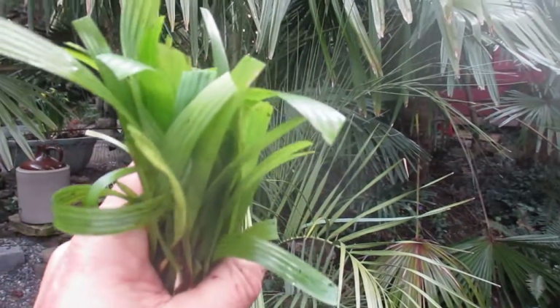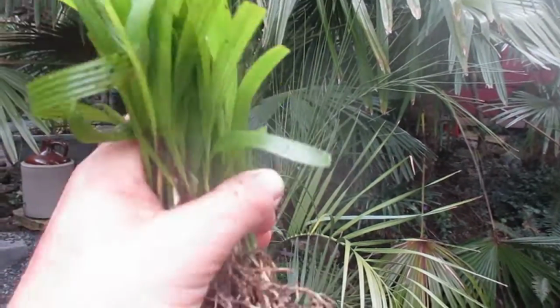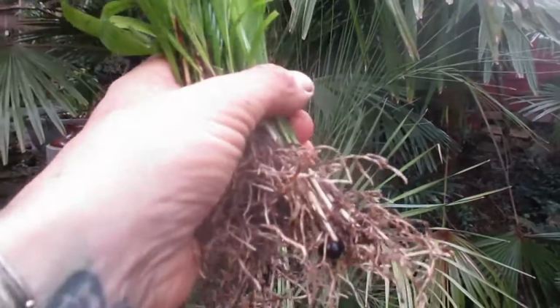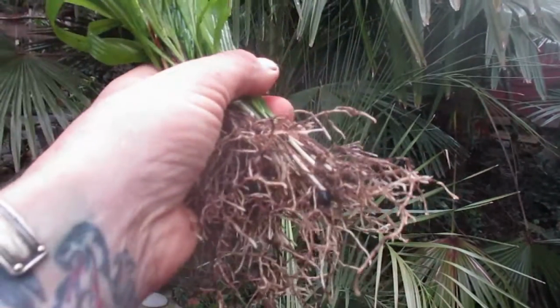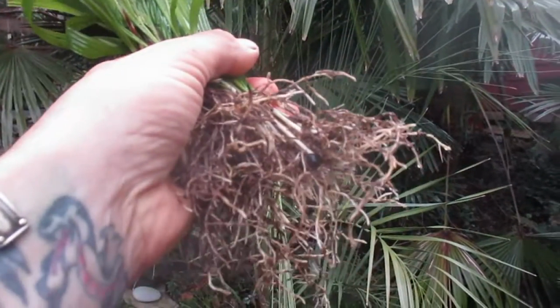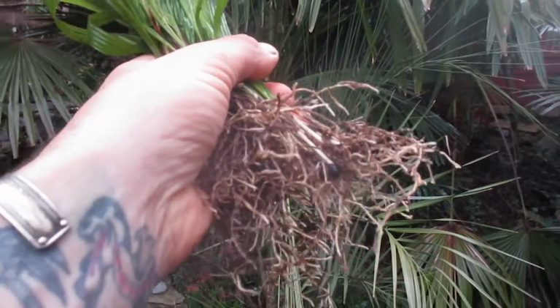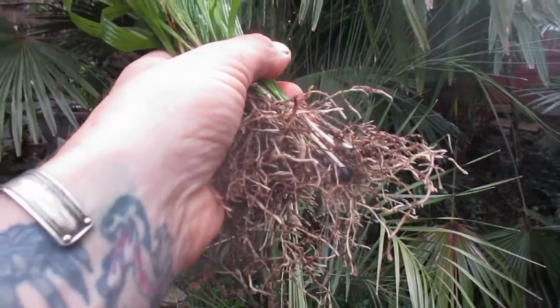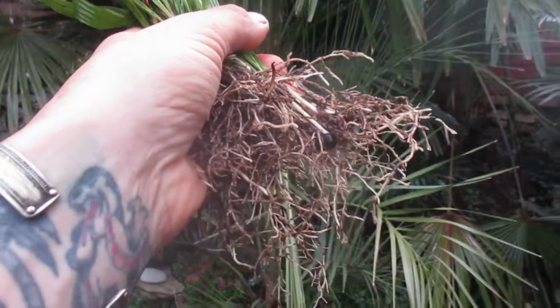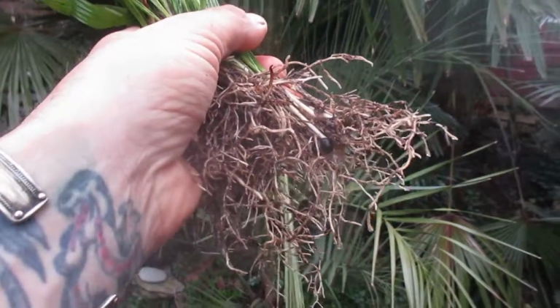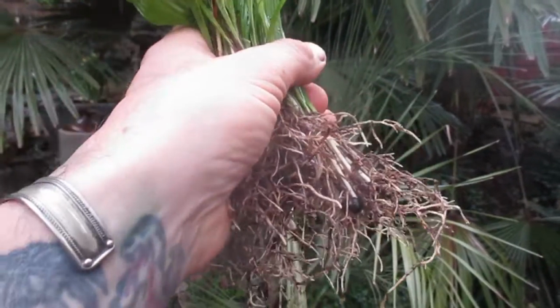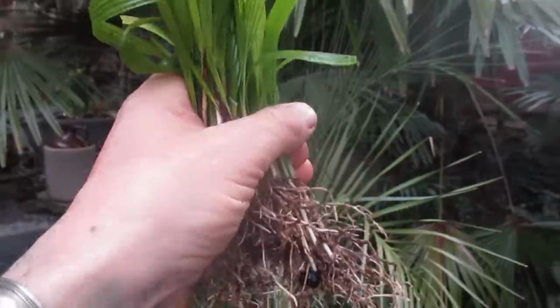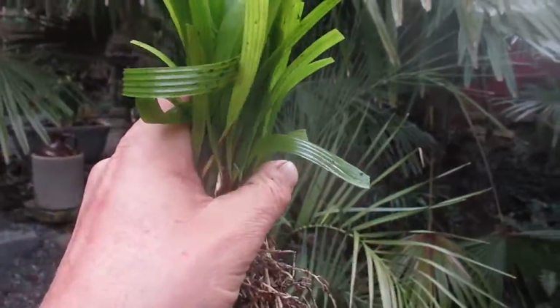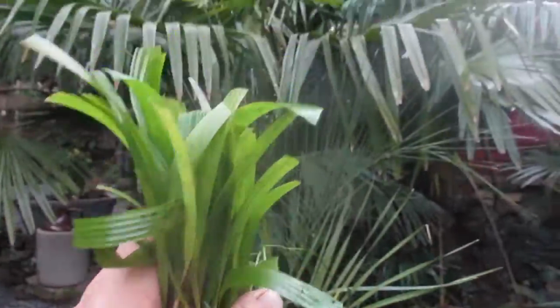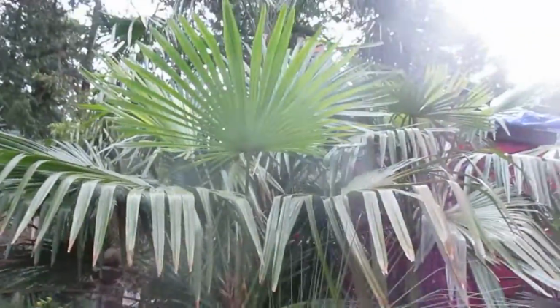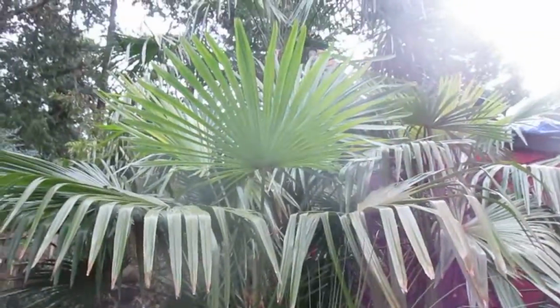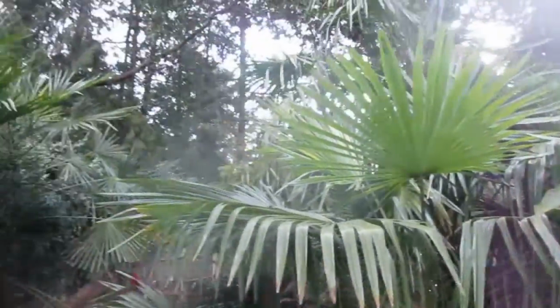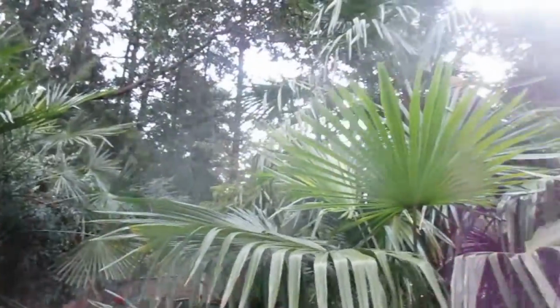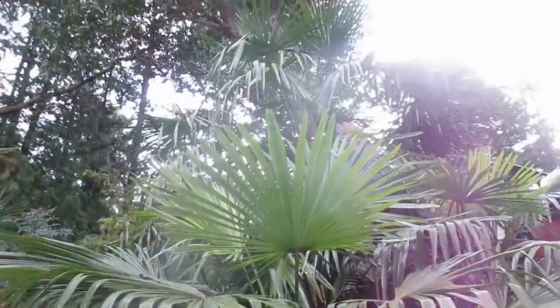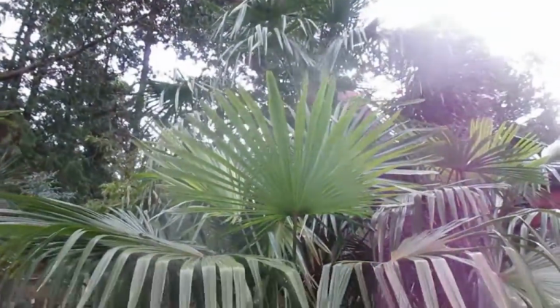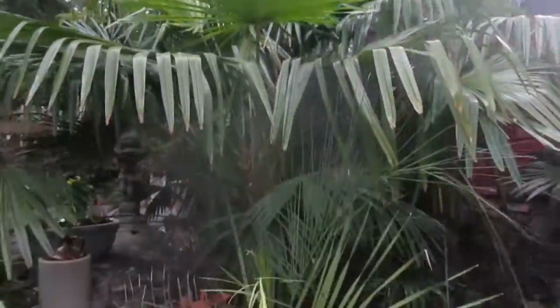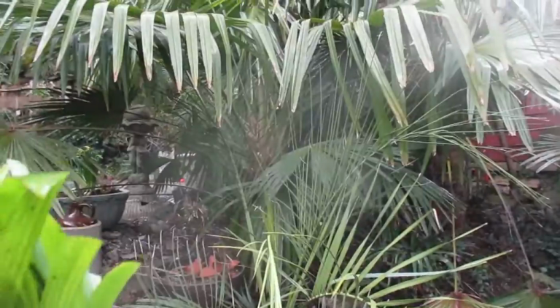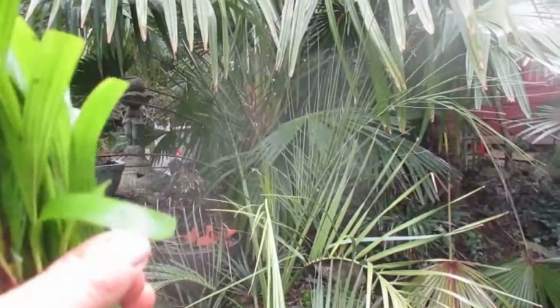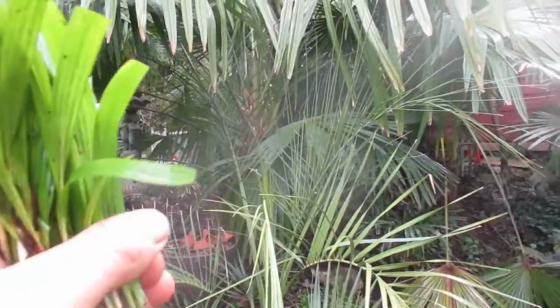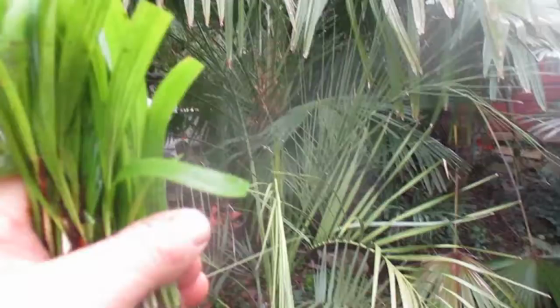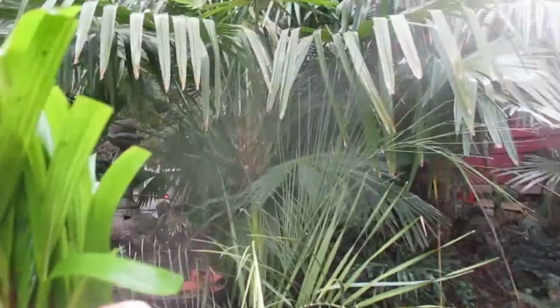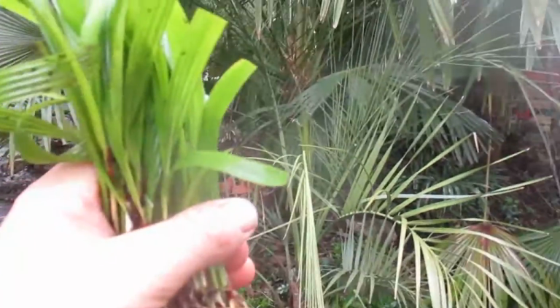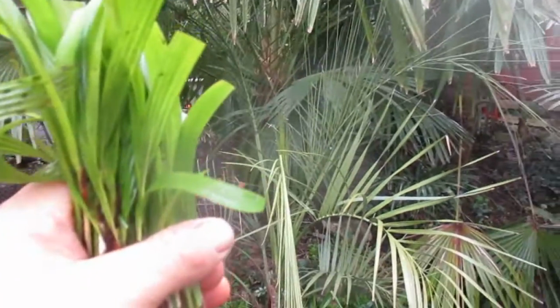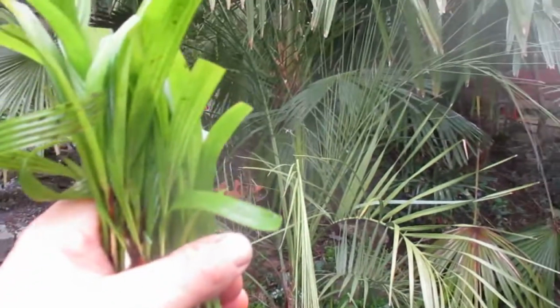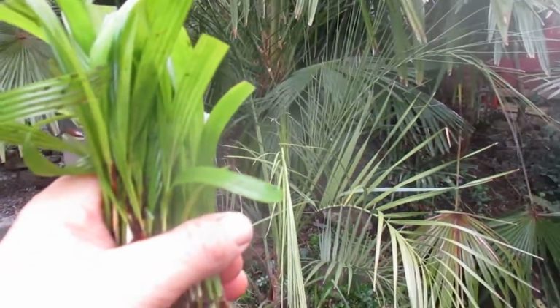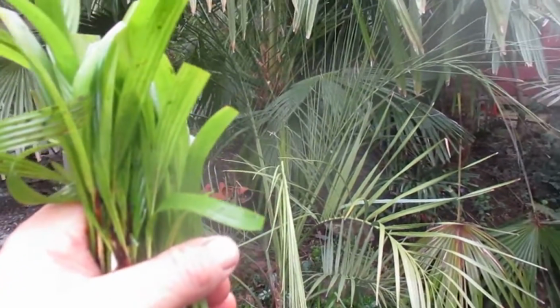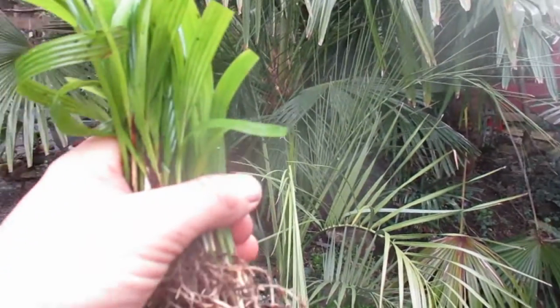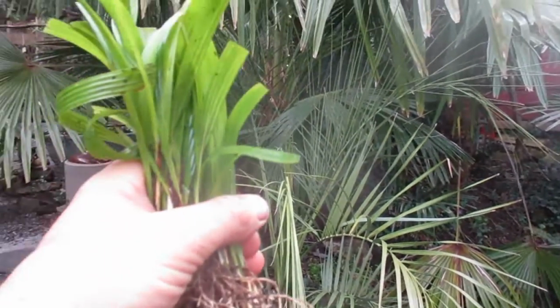These are locally grown trachycarpus palms and I do ship them bare root. This is a shipment that's going out right now — they will look like that. There's some of my seed grown right there. They do thrive here on the Pacific Coast of Canada, so if you're interested, you know how to get a hold of me.